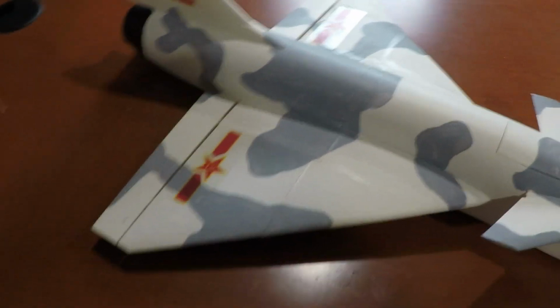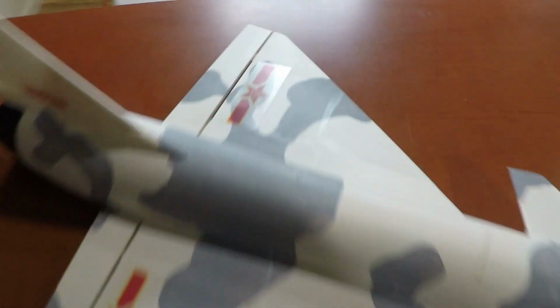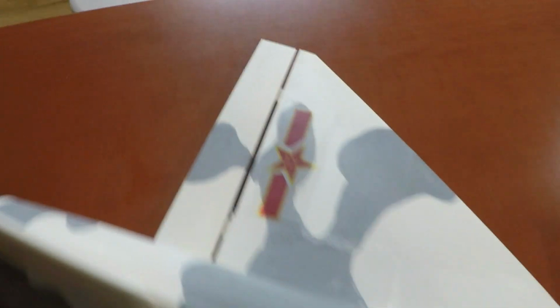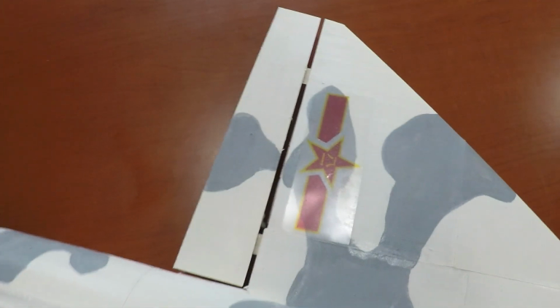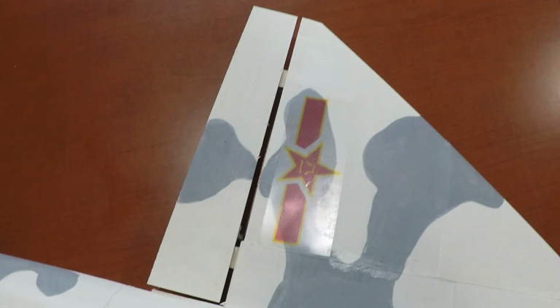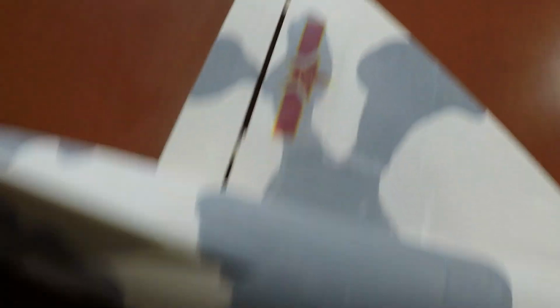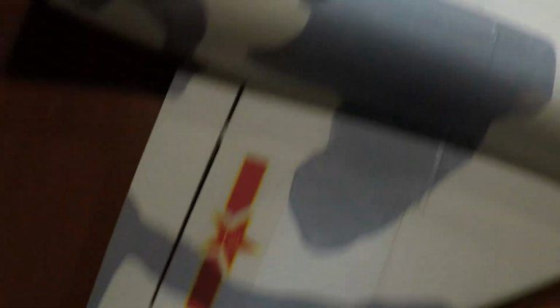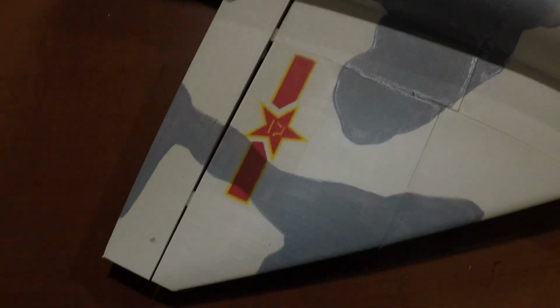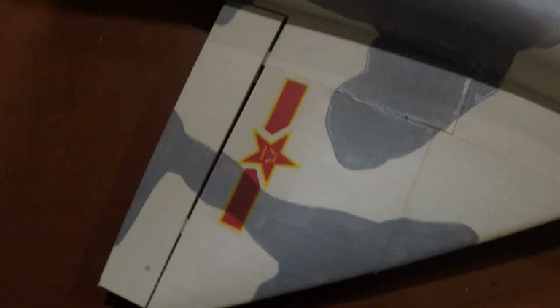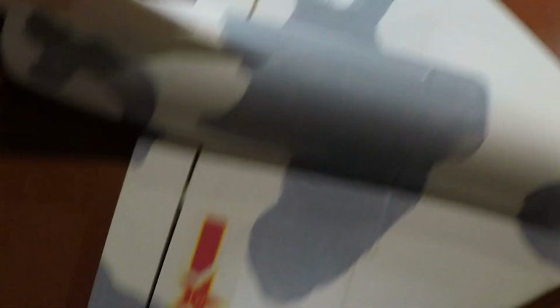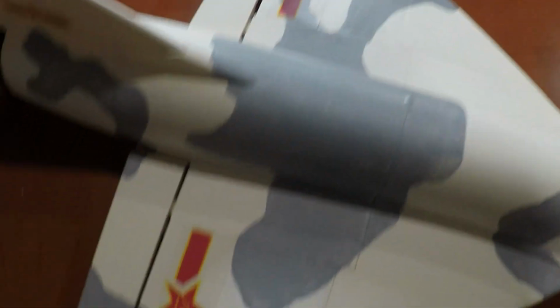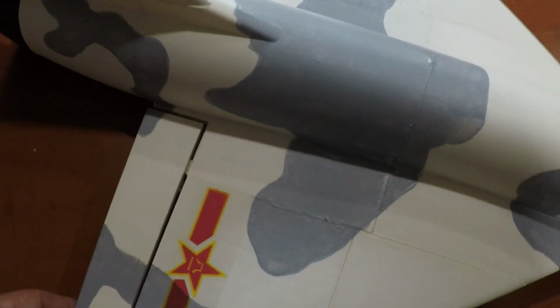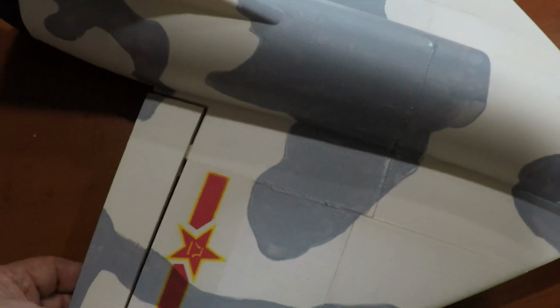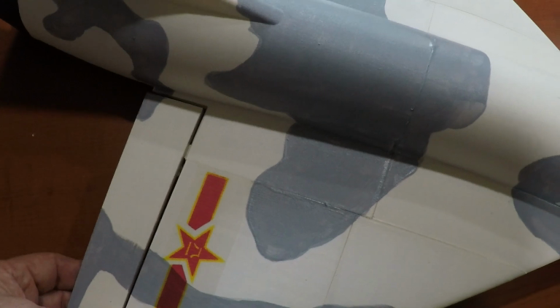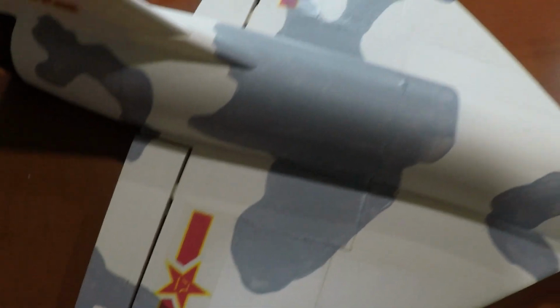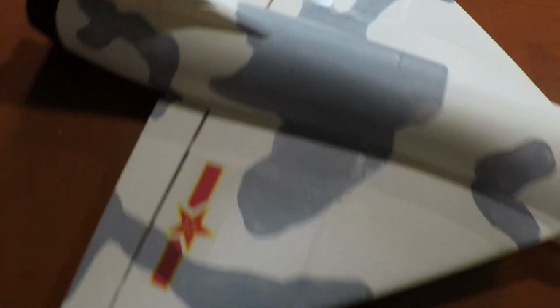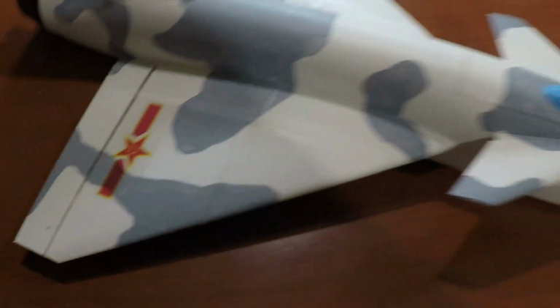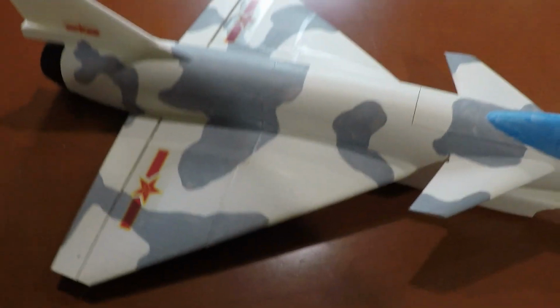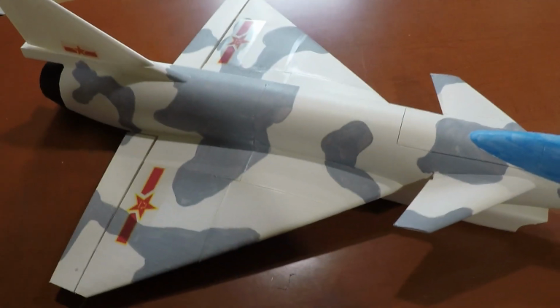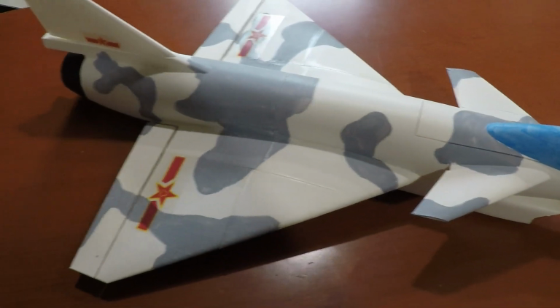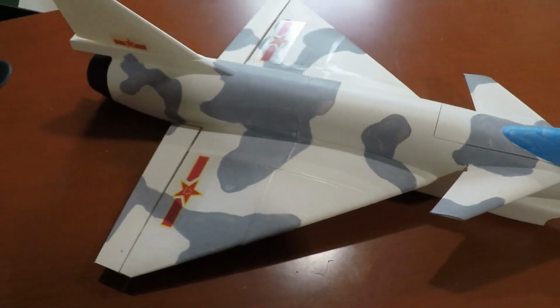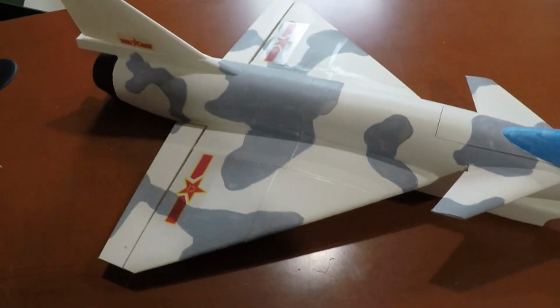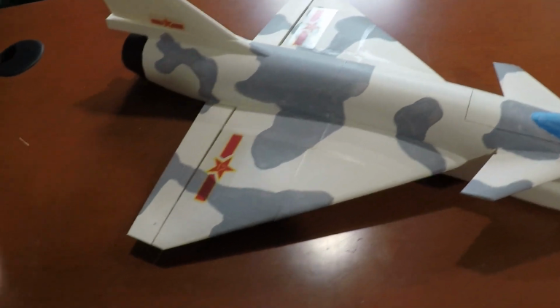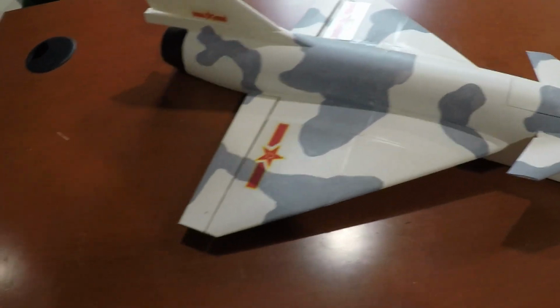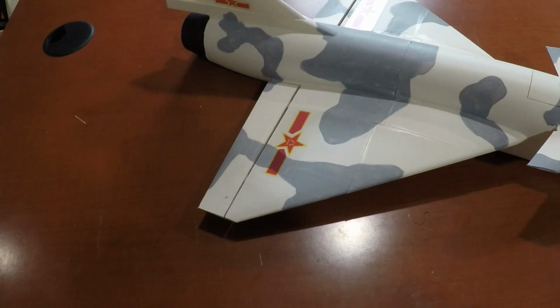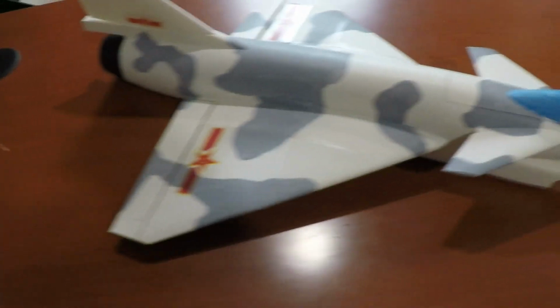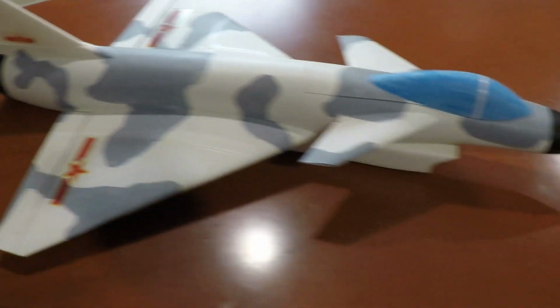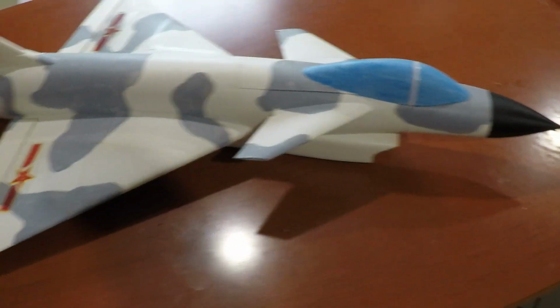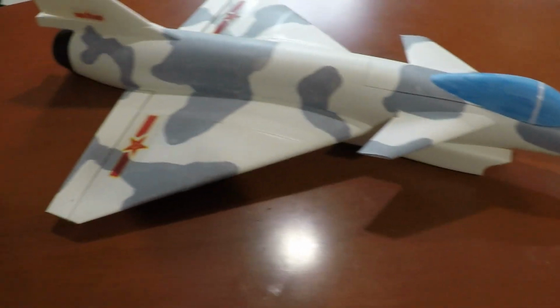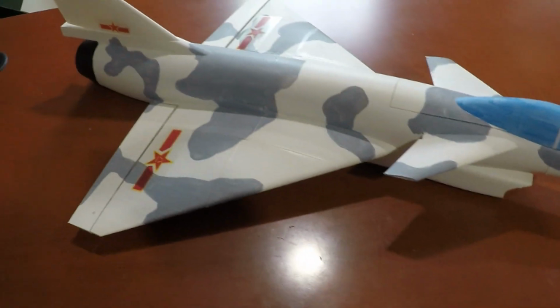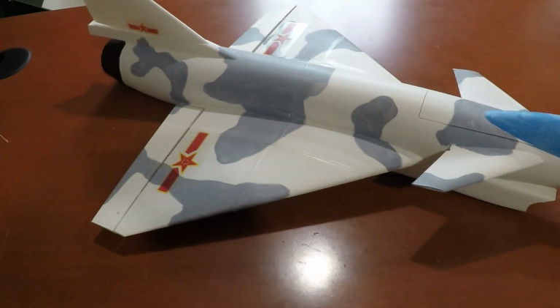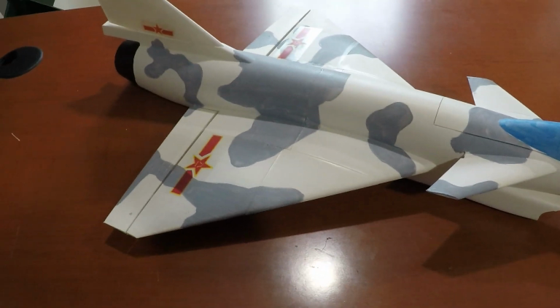This gap over here — the hinge gap — is a little bit big. The way he does his hinges, those gaps tend to be big anyway in my opinion. Hopefully that won't affect the flying too badly.